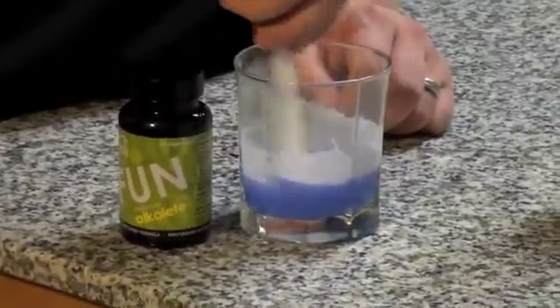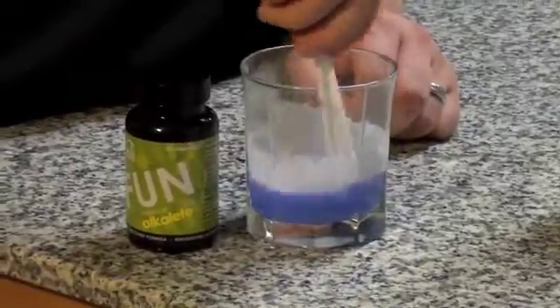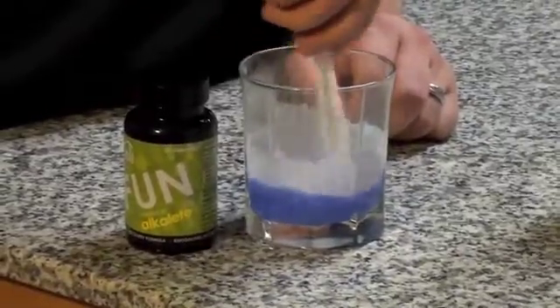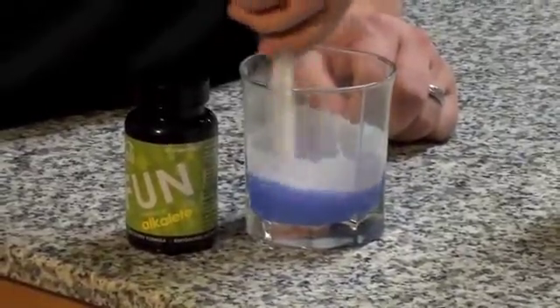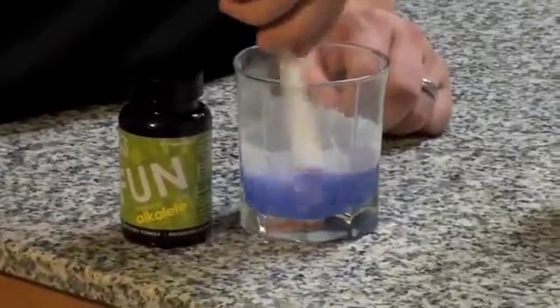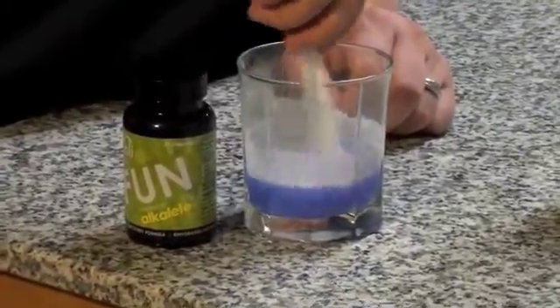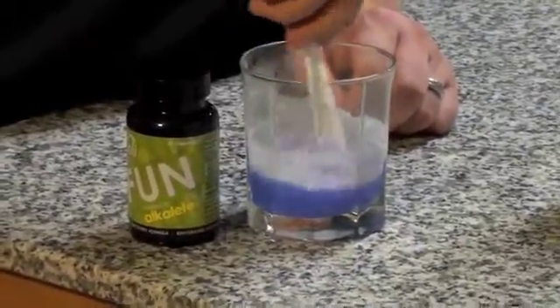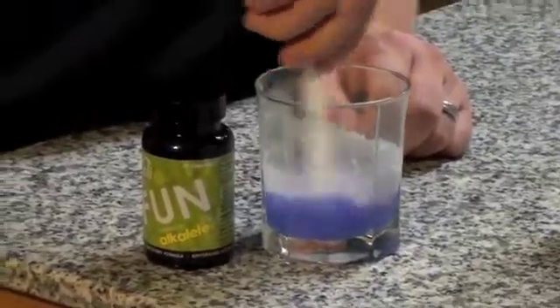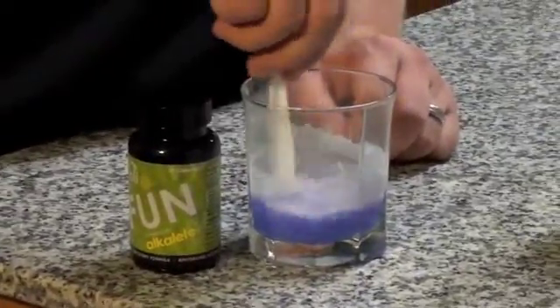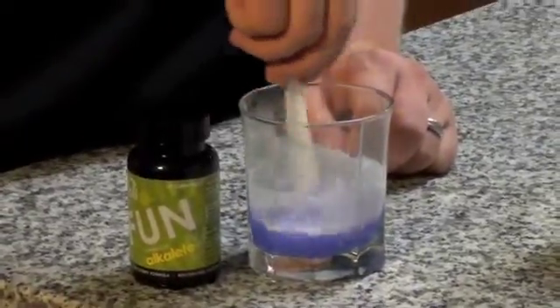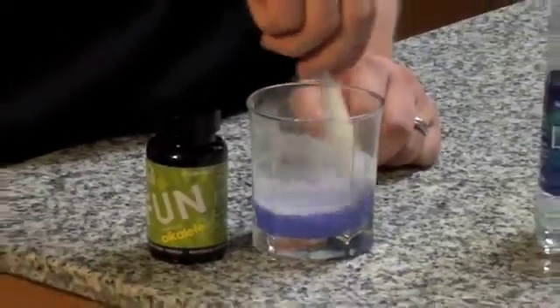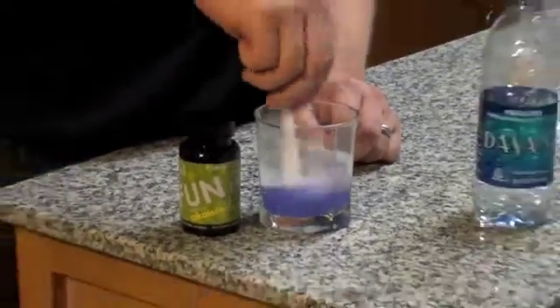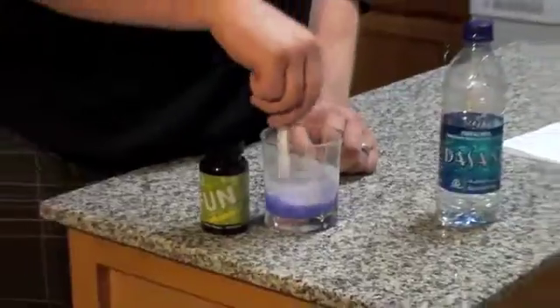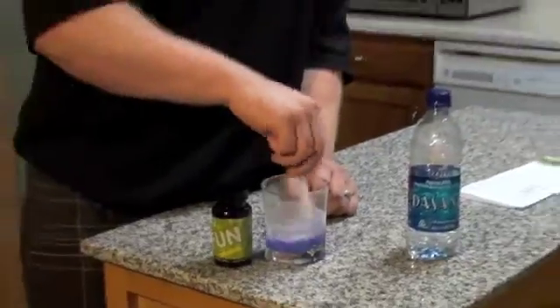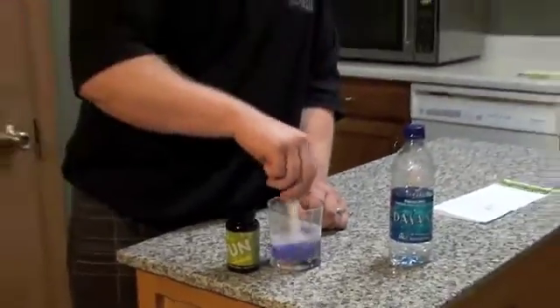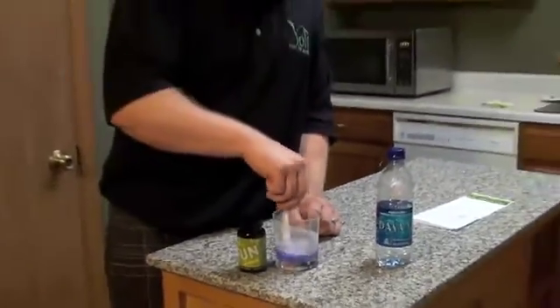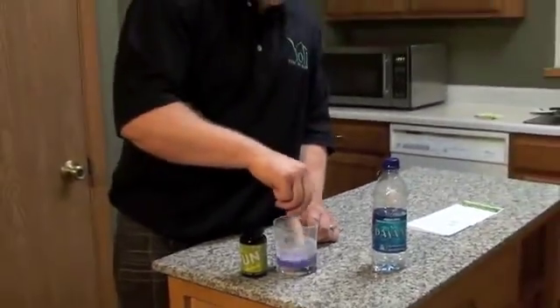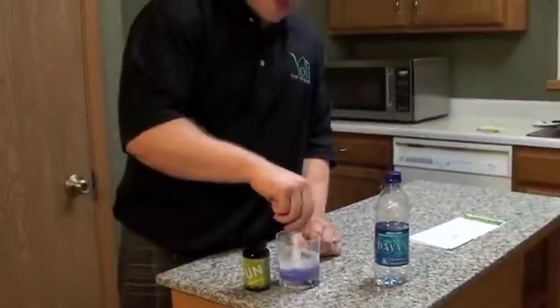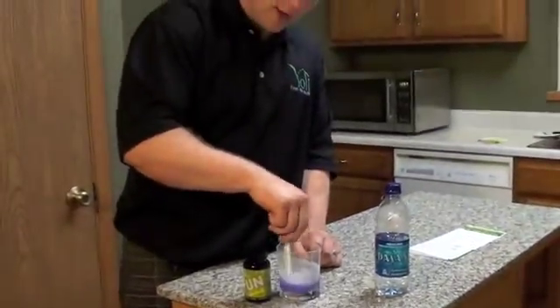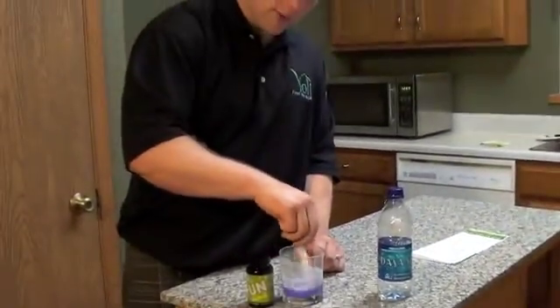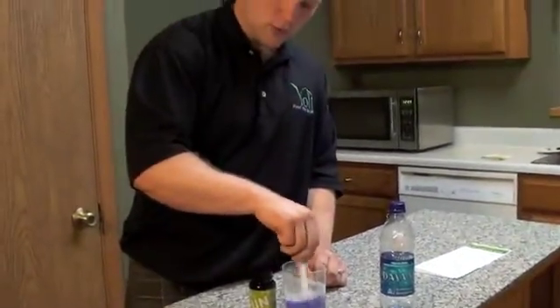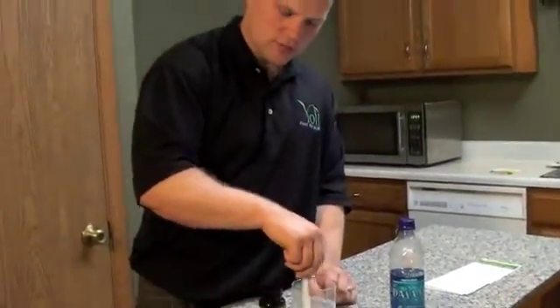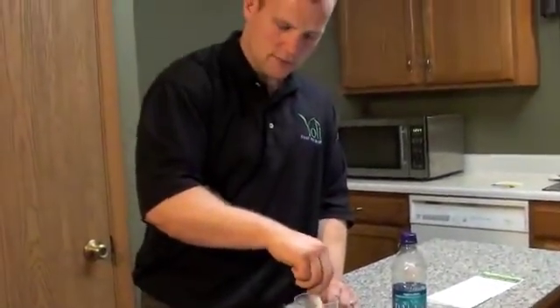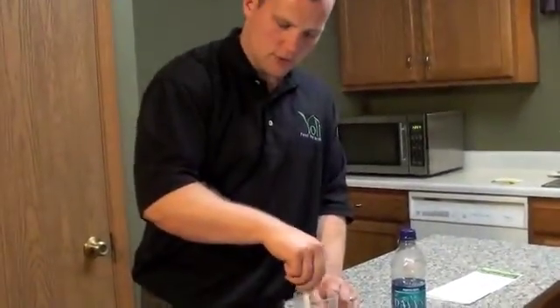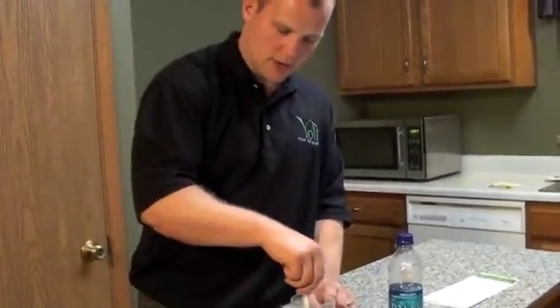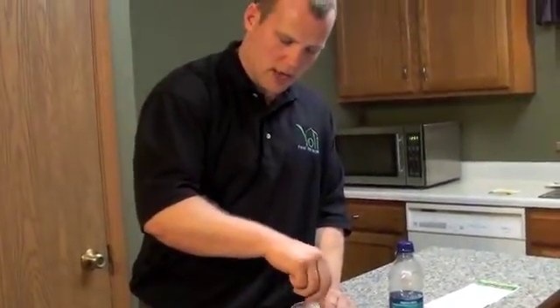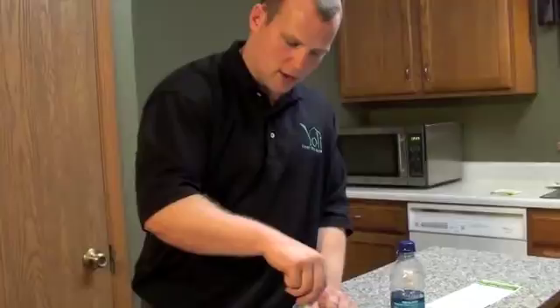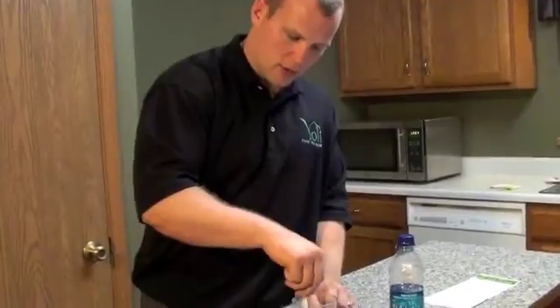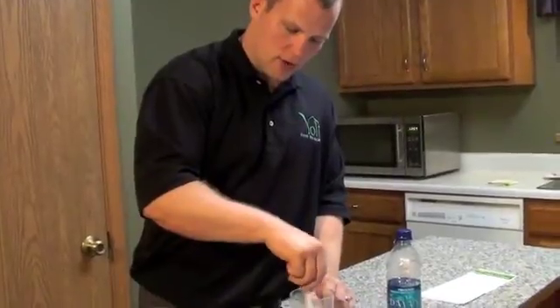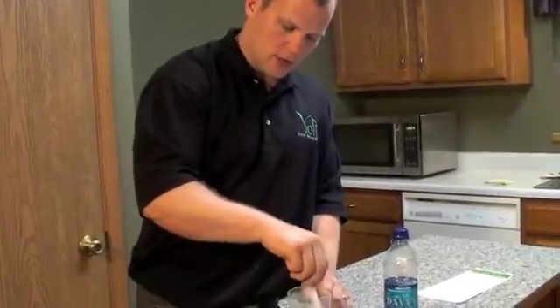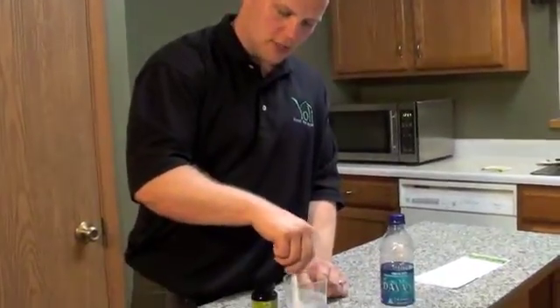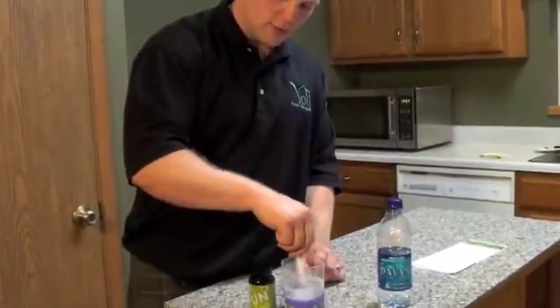Our bodies are made to consume alkaline foods. In fact, 80% of our body should be alkaline and only about 20% acidic. Unfortunately, in the American diet we're eating way too many acidic foods.